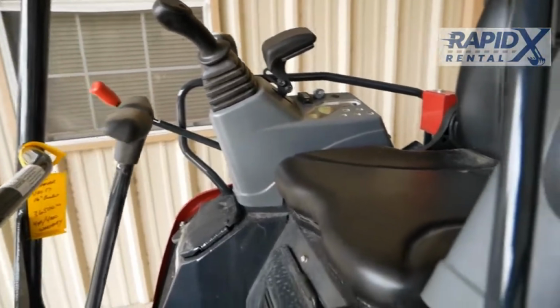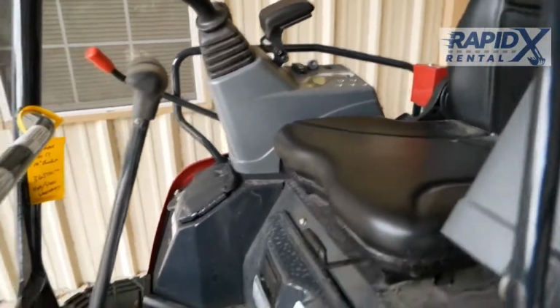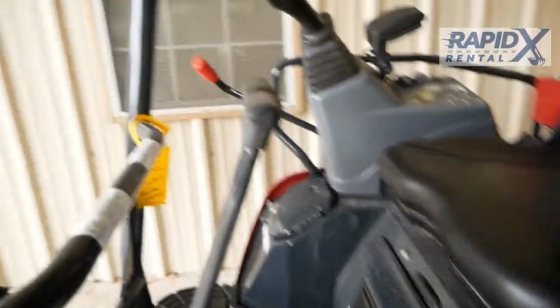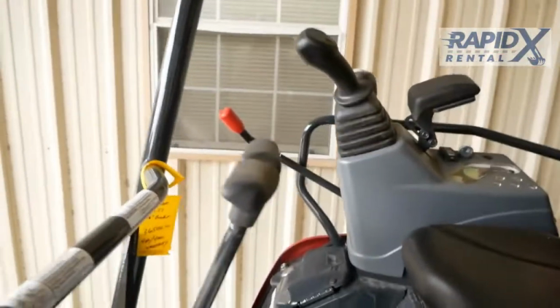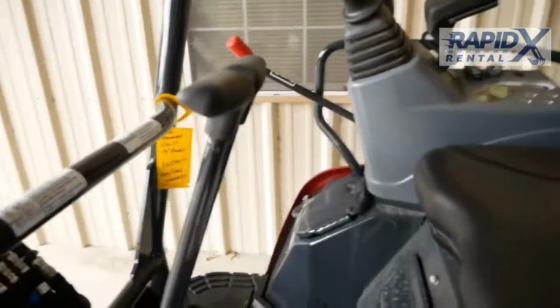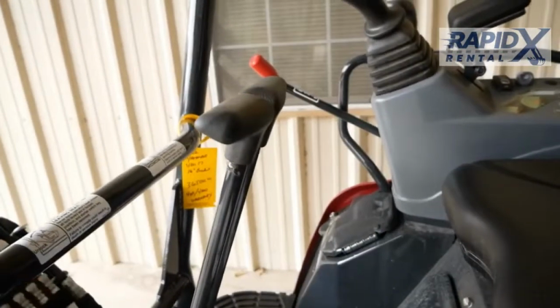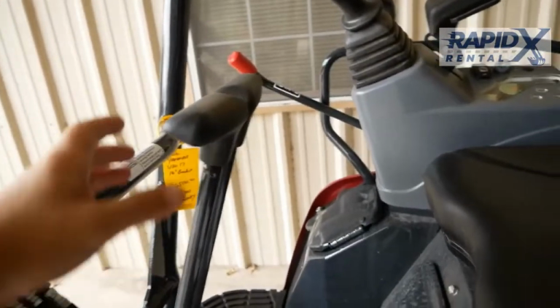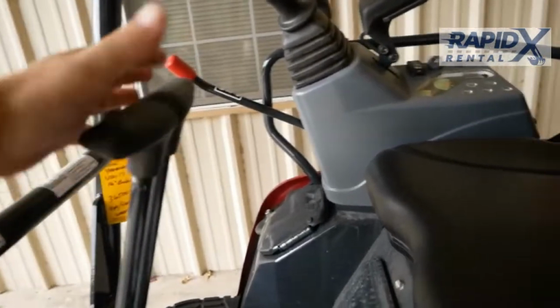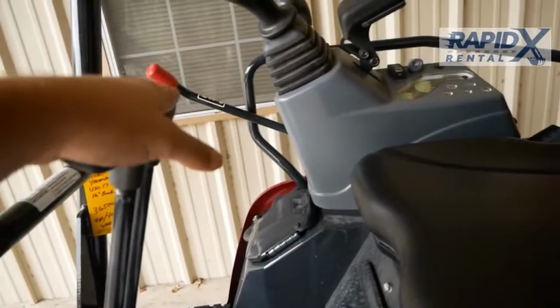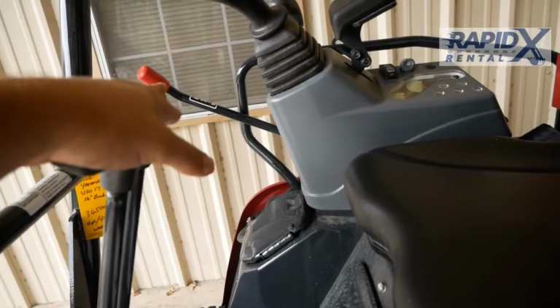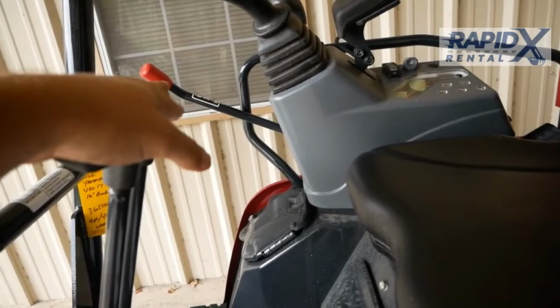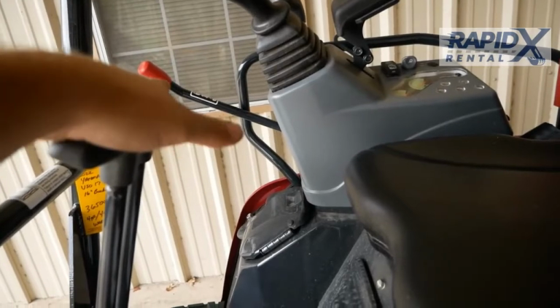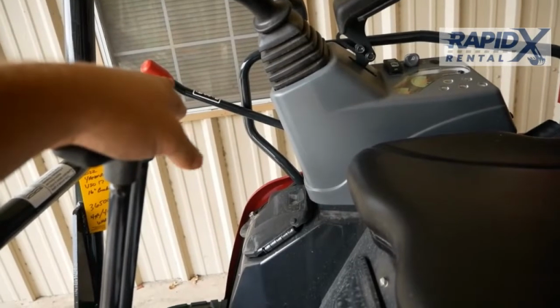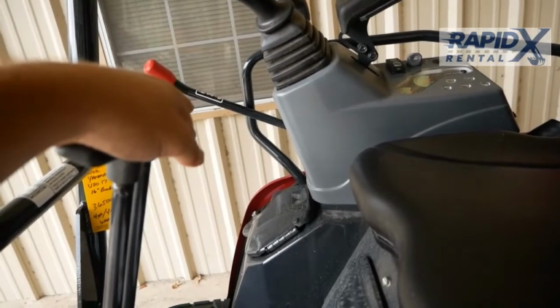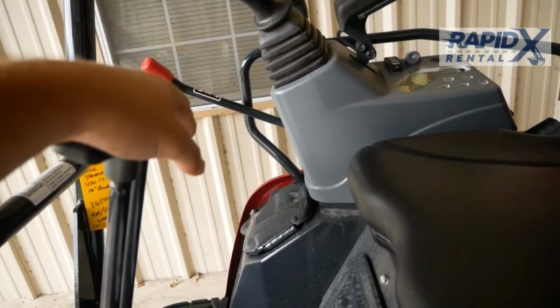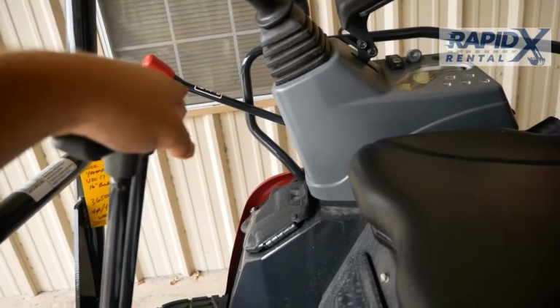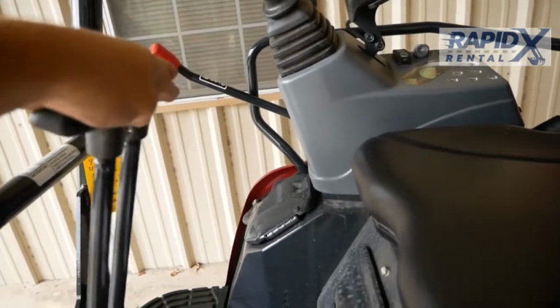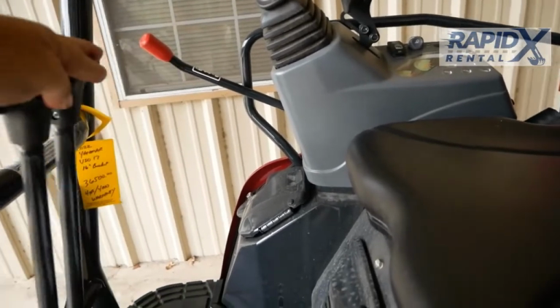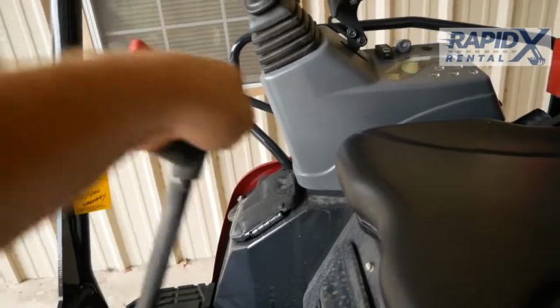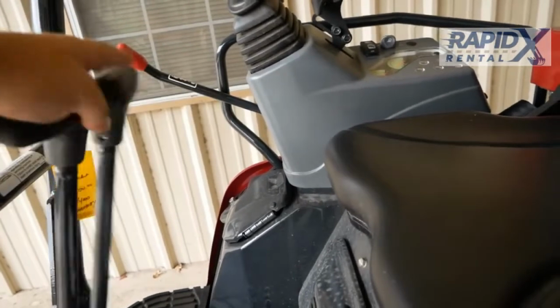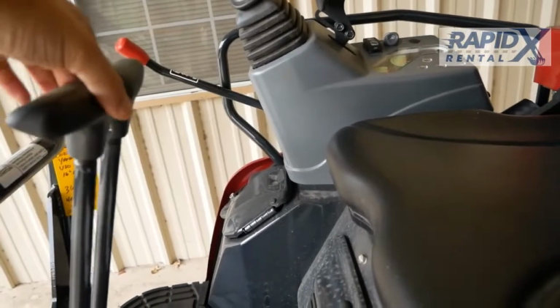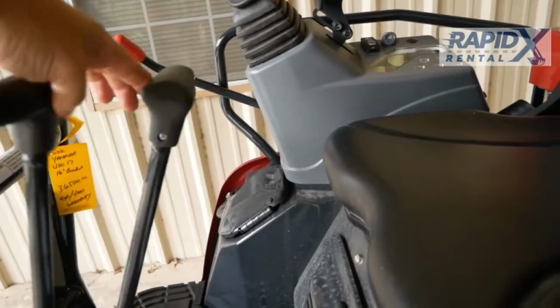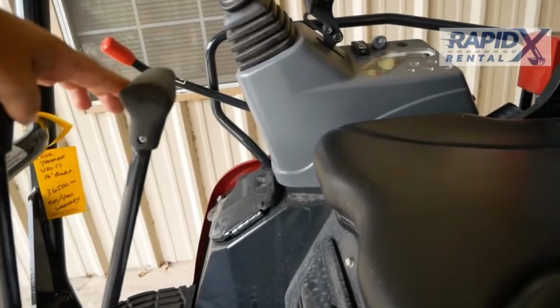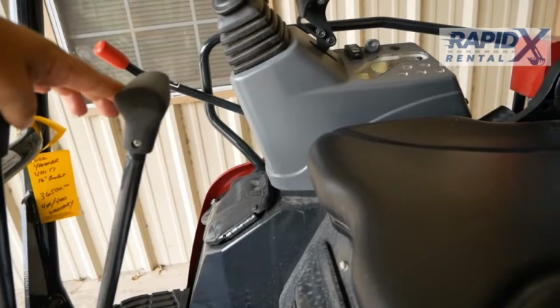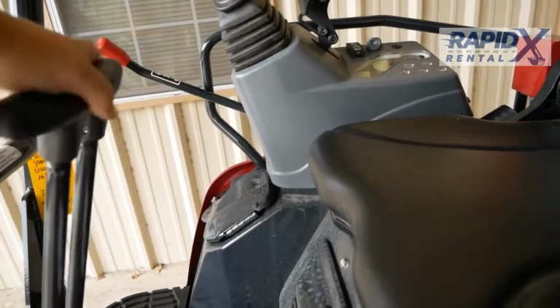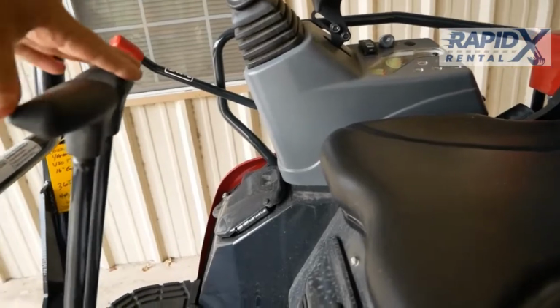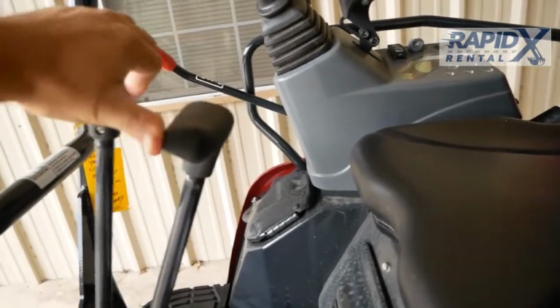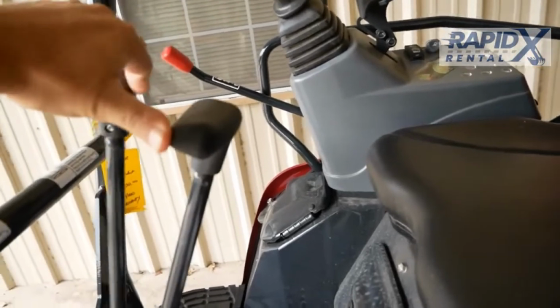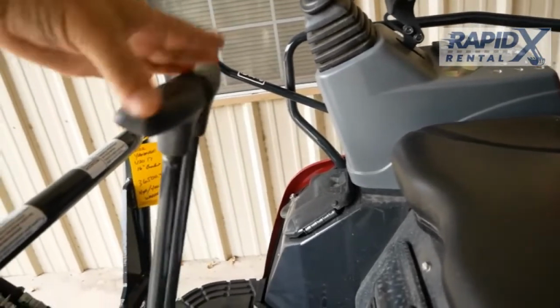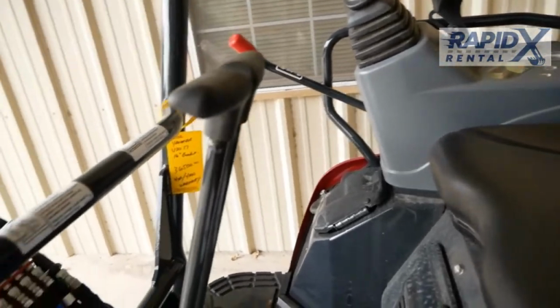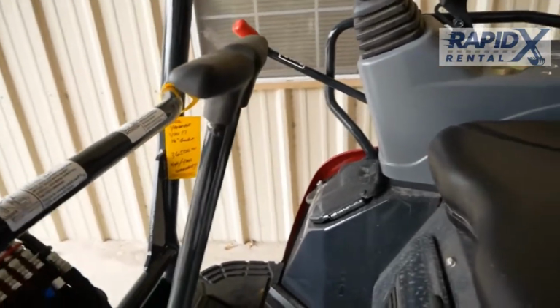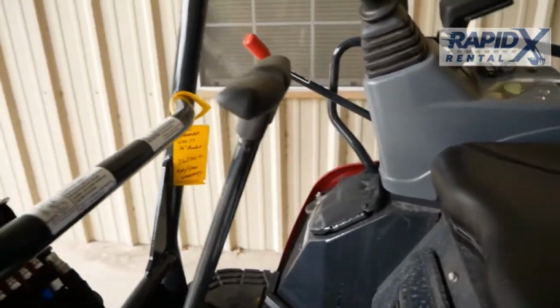On the controls, again like the other ones, these are your drive controls. It's just like a zero turn mower — that's forward, backward, right turn, left turn. Super easy there.